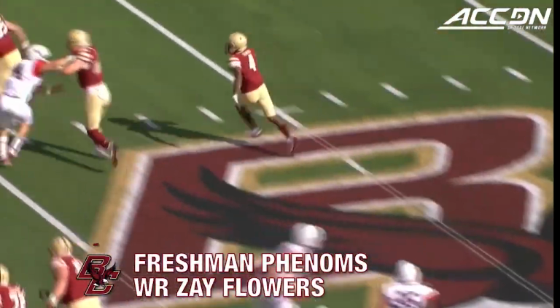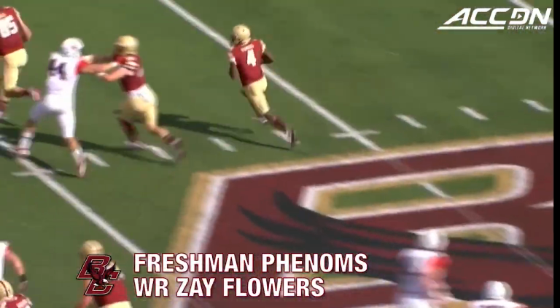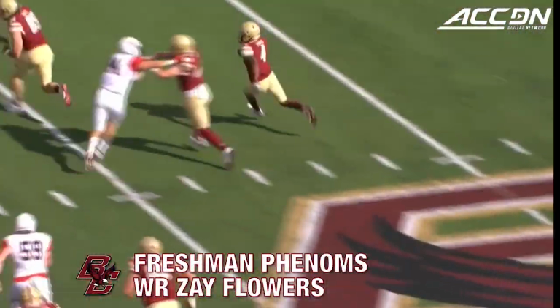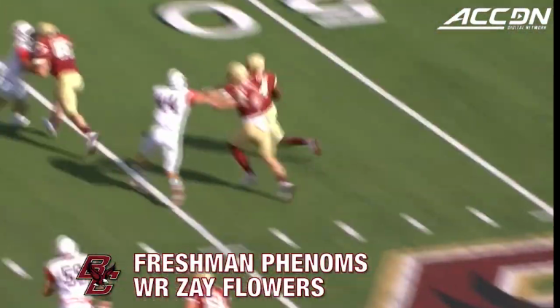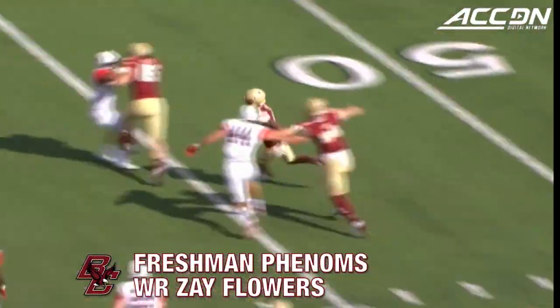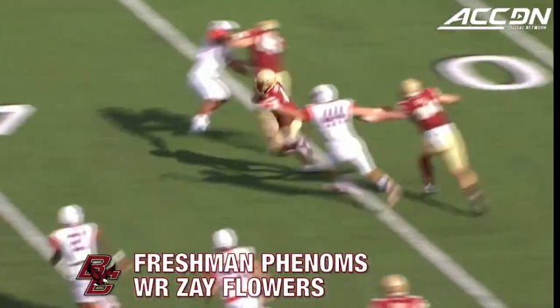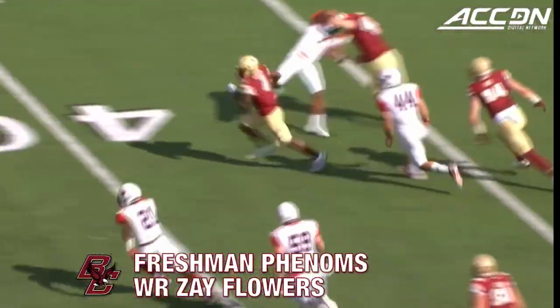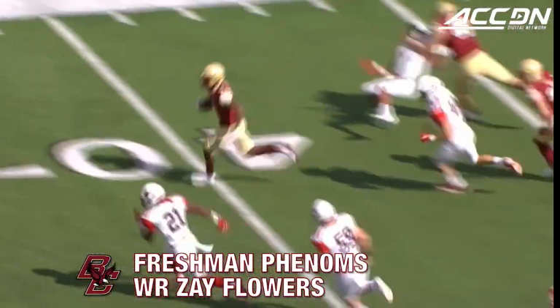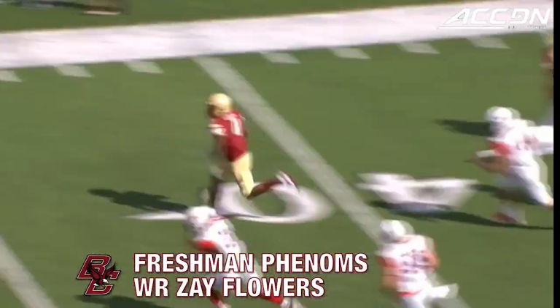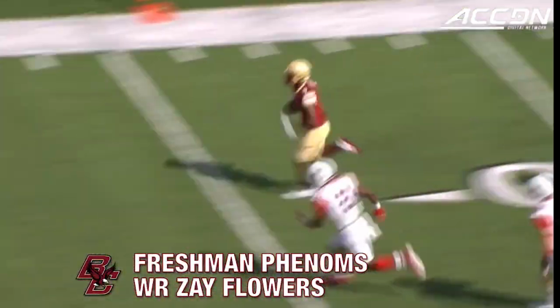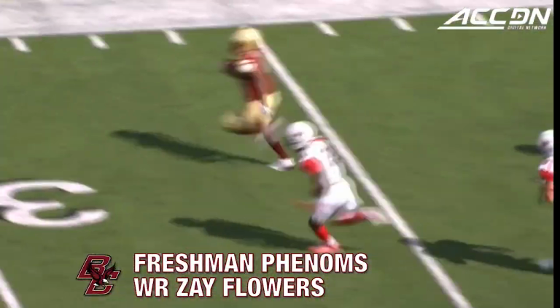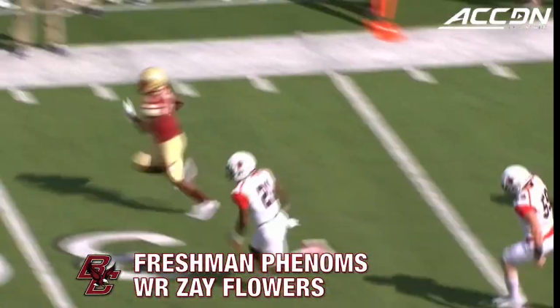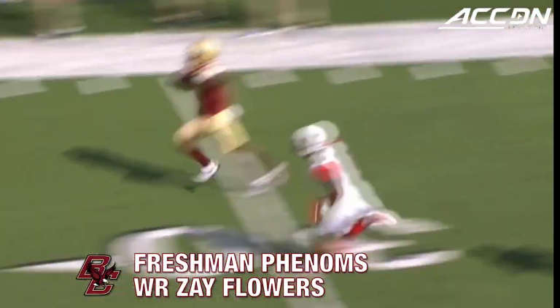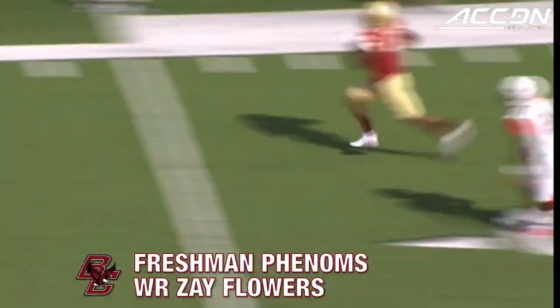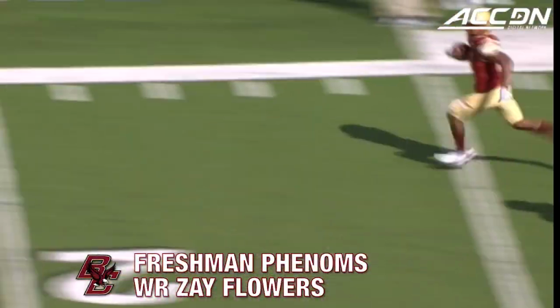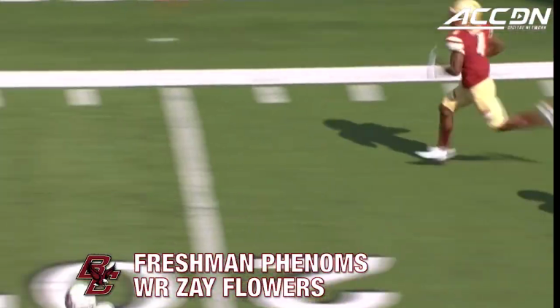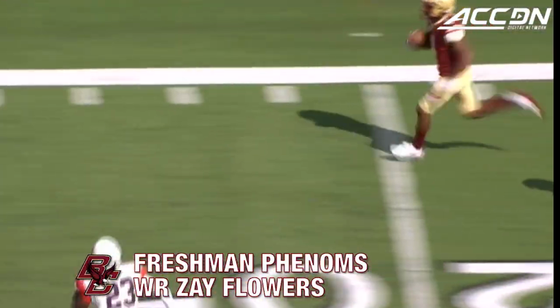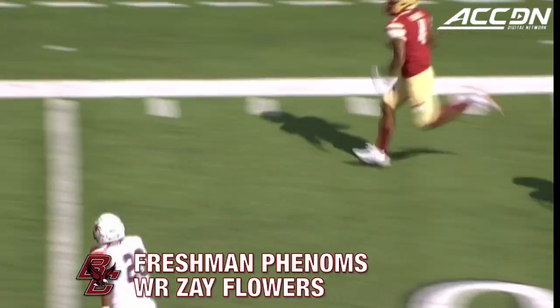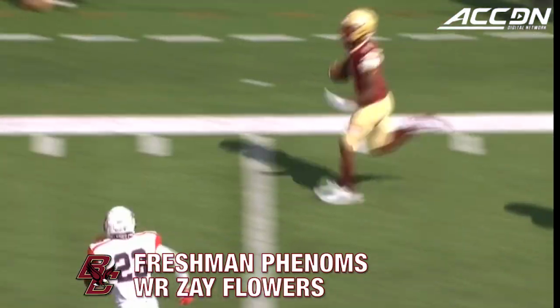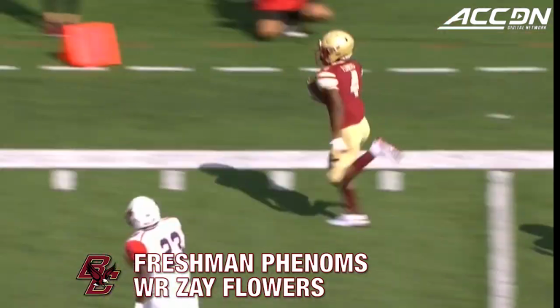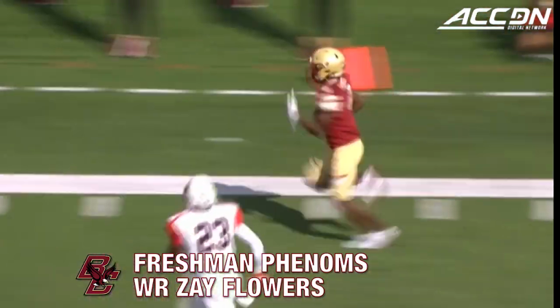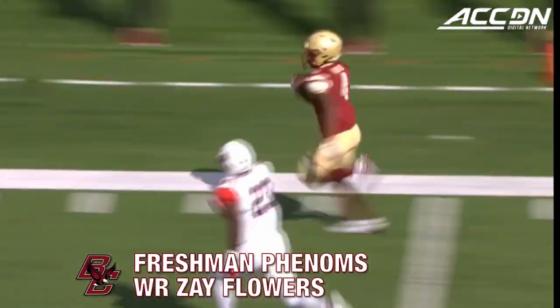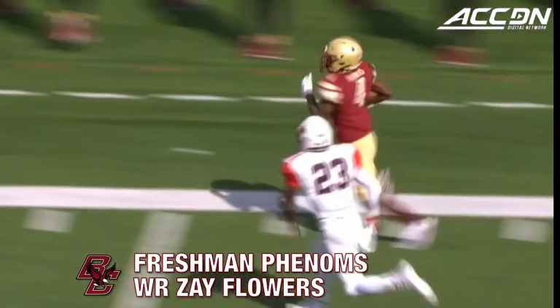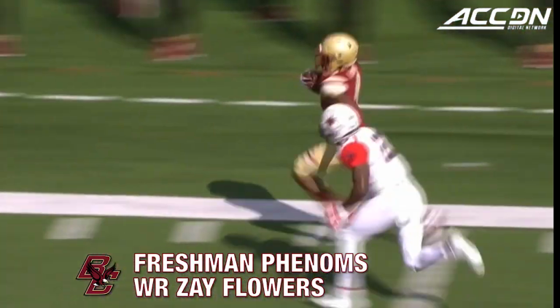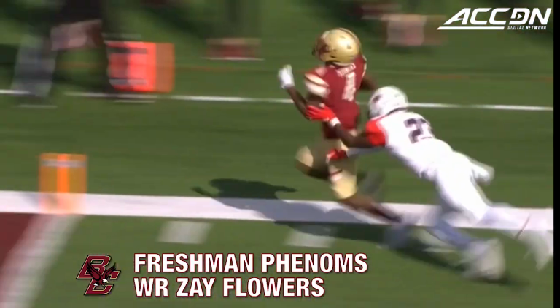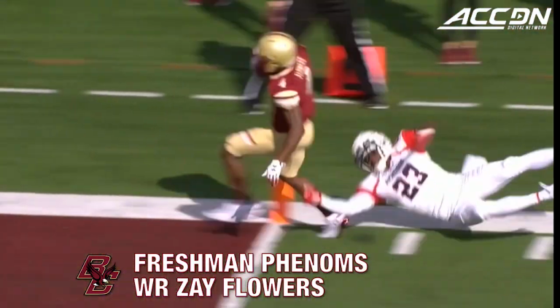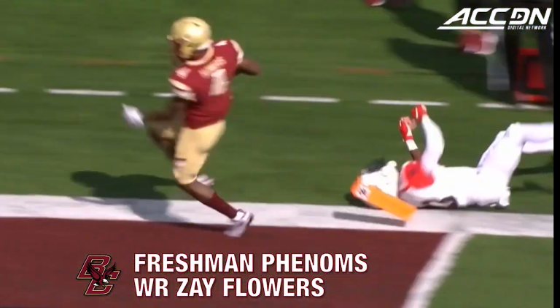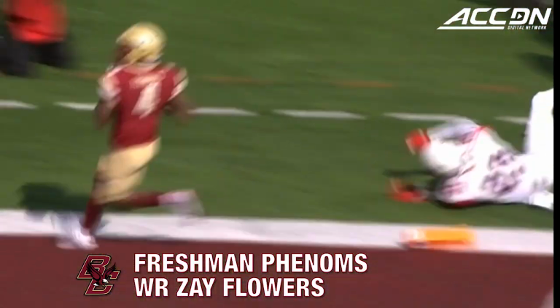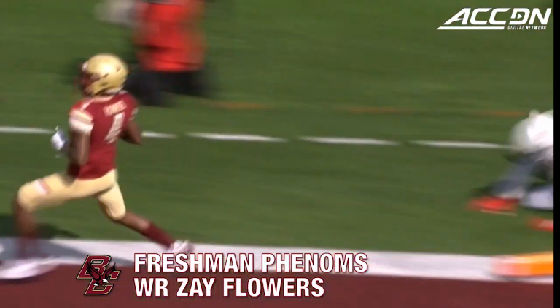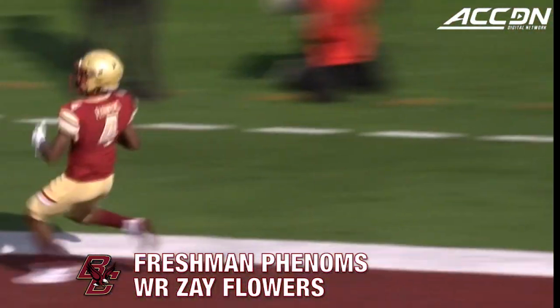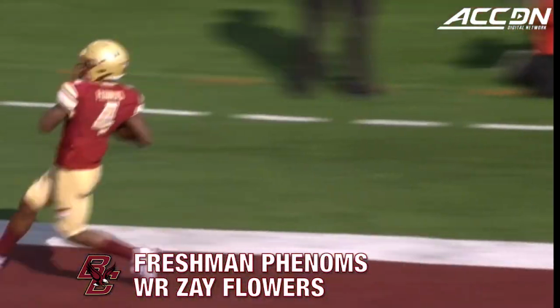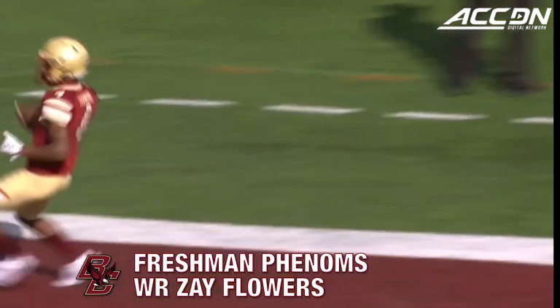On the jet sweep, Zay Flowers, the exciting freshman, he's off to the races, inside the 20, and he is in for a touchdown.